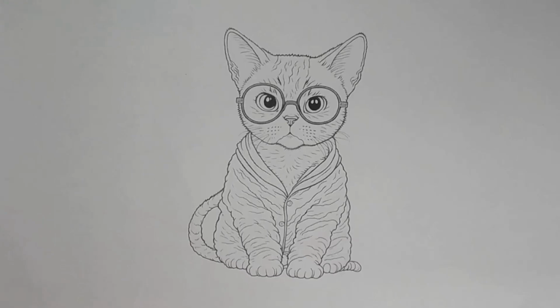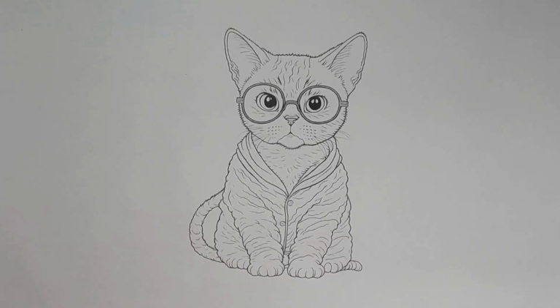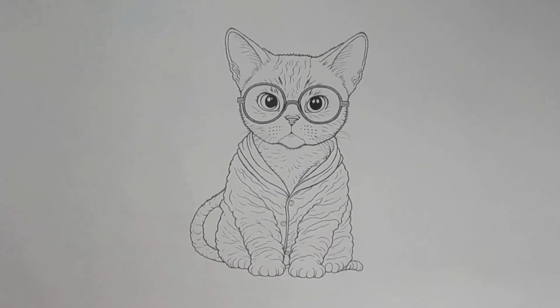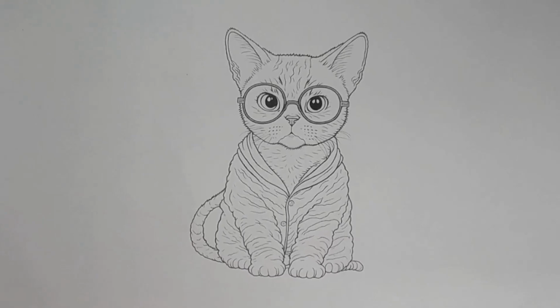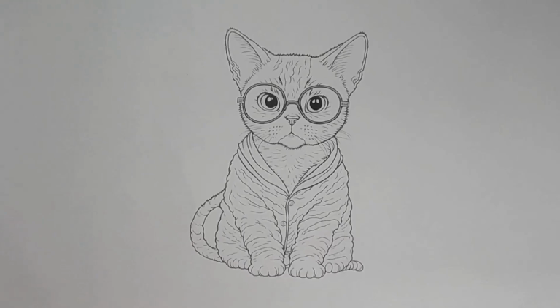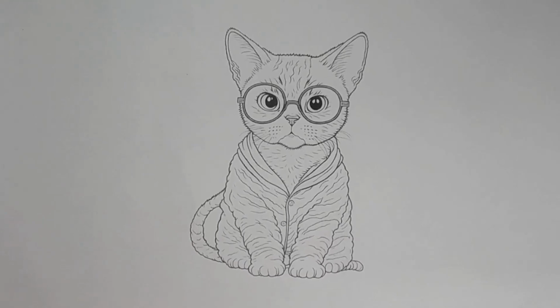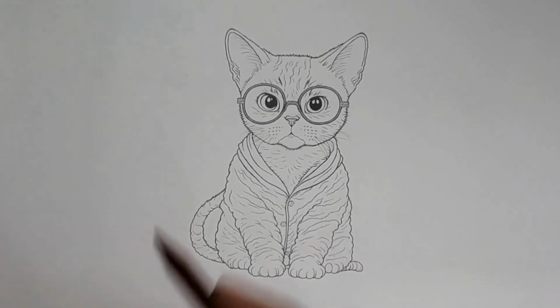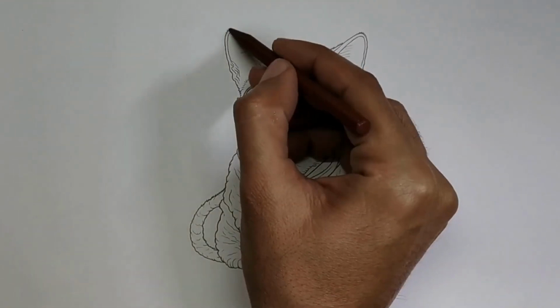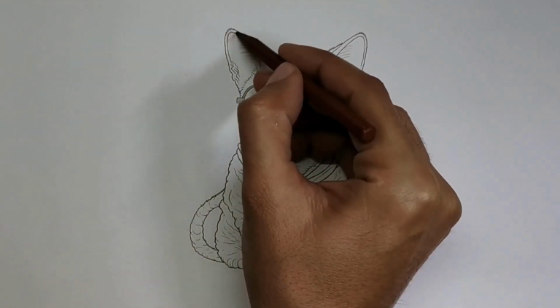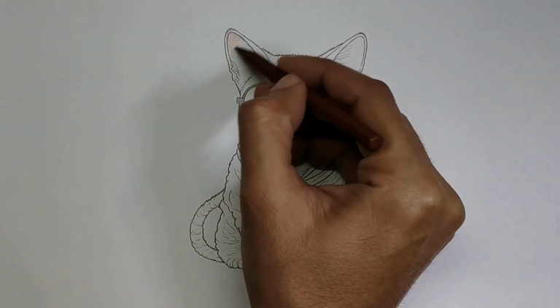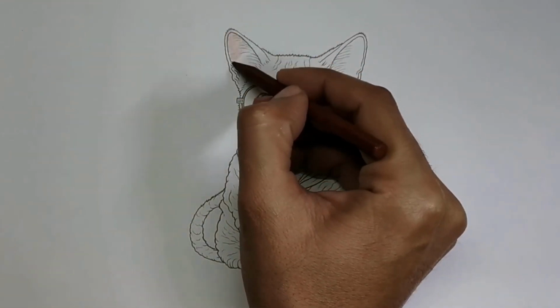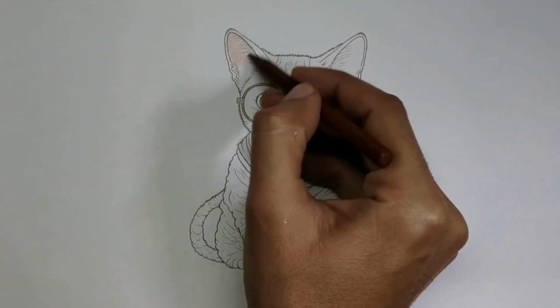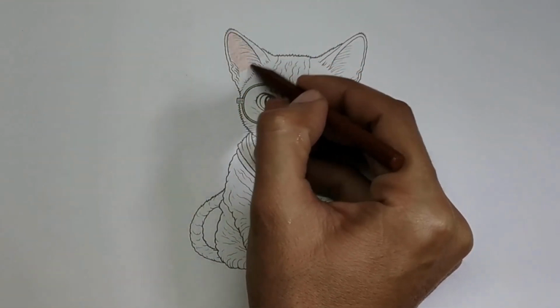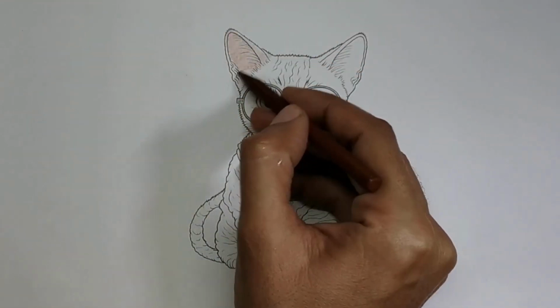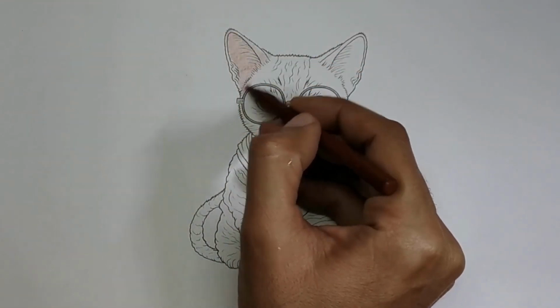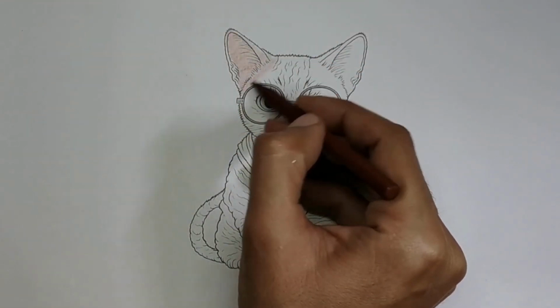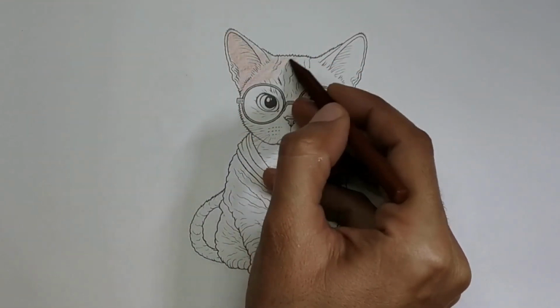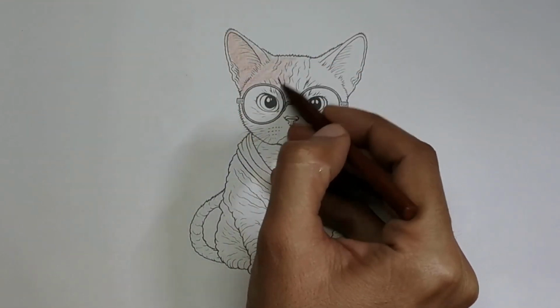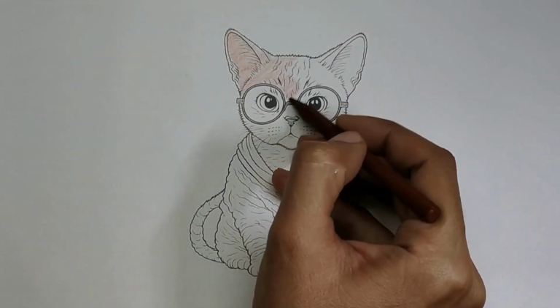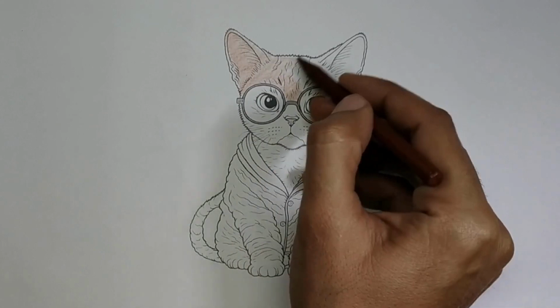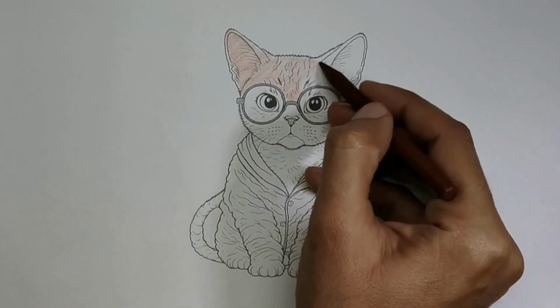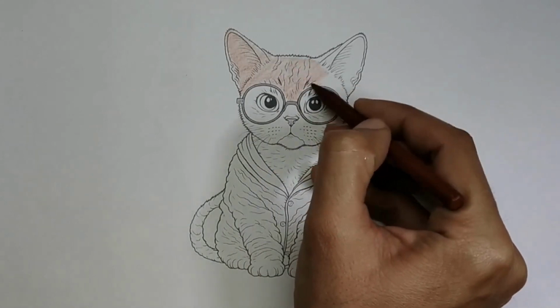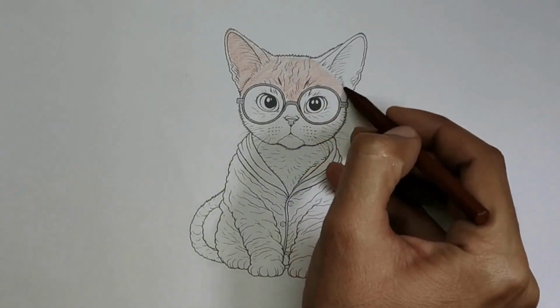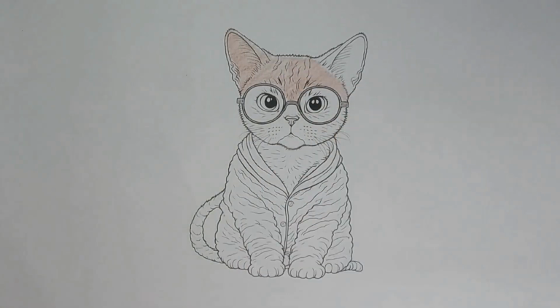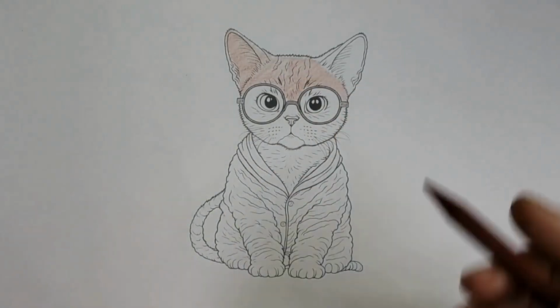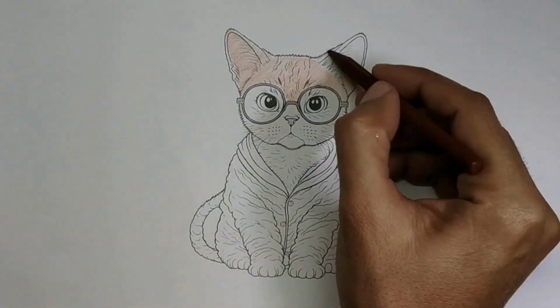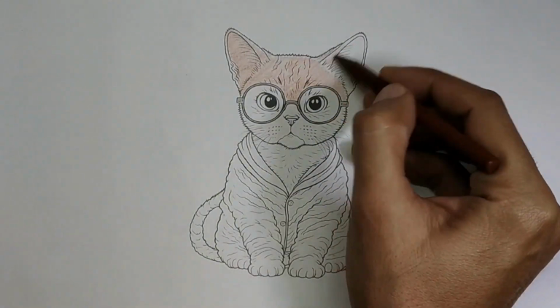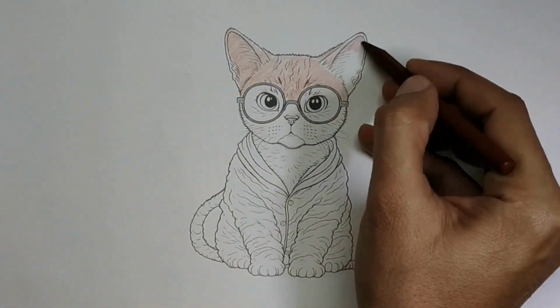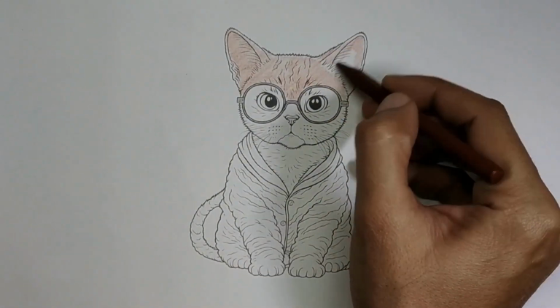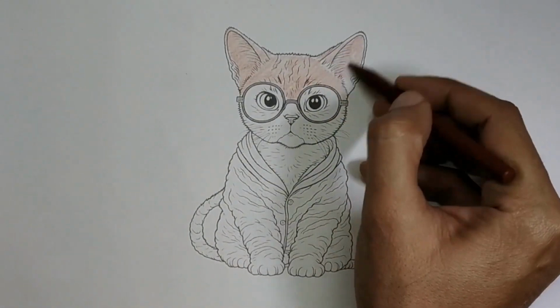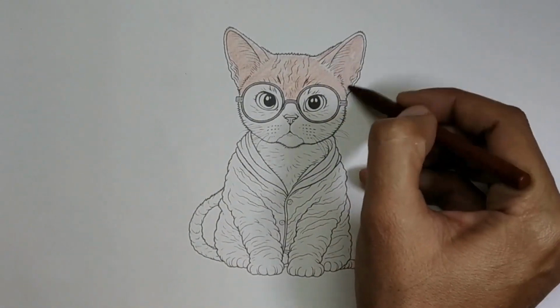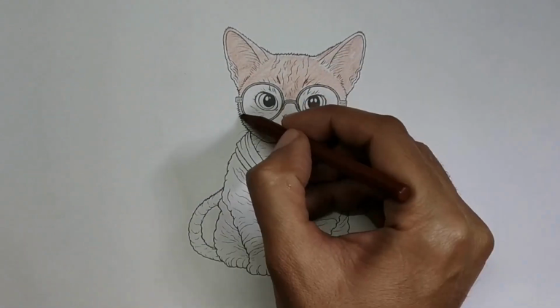Hello friends. Today I am going to color this small cute cat. It wears cool blue glasses and a pink robe.